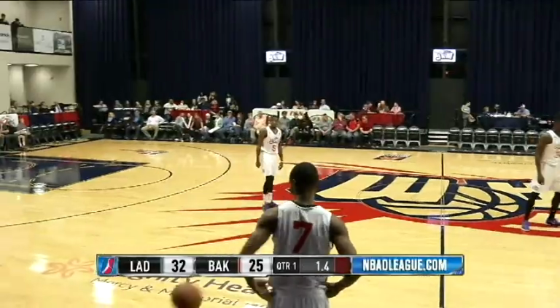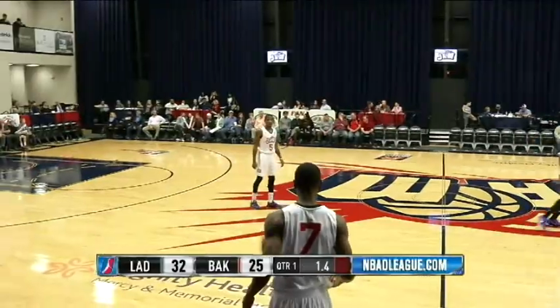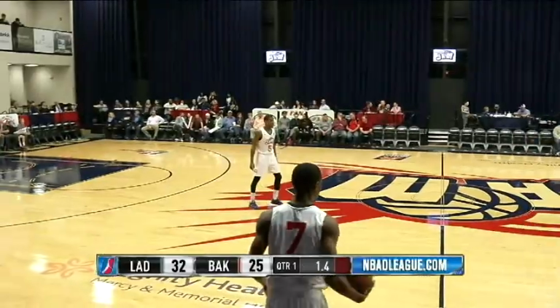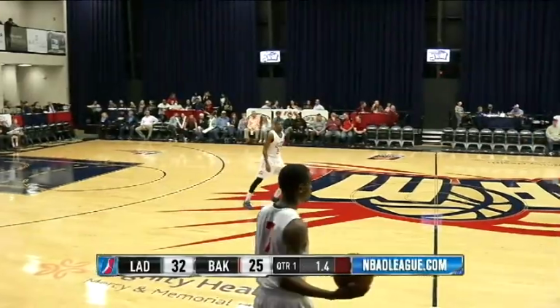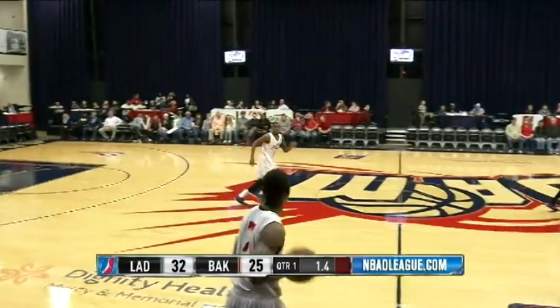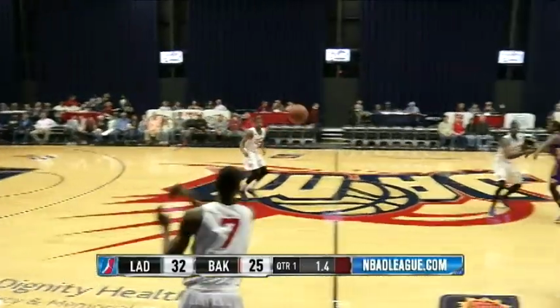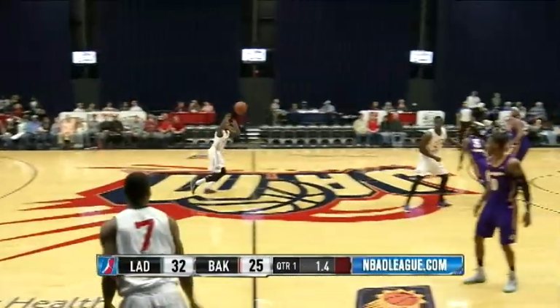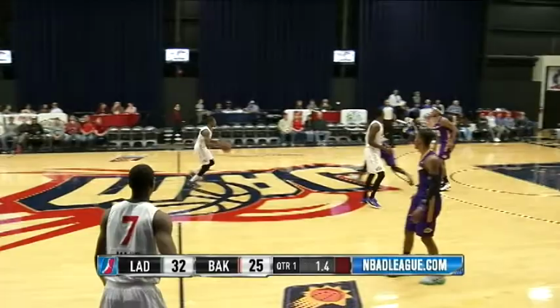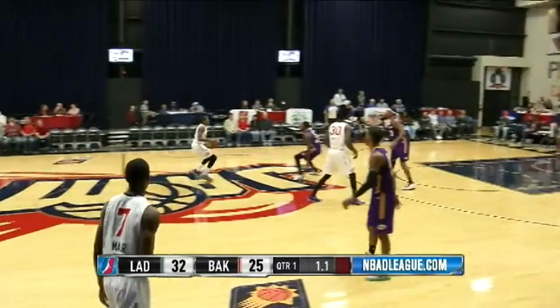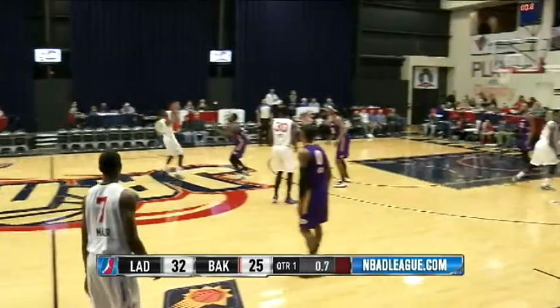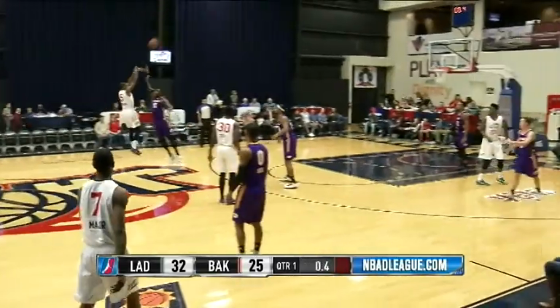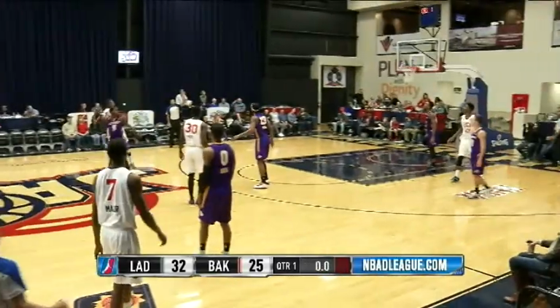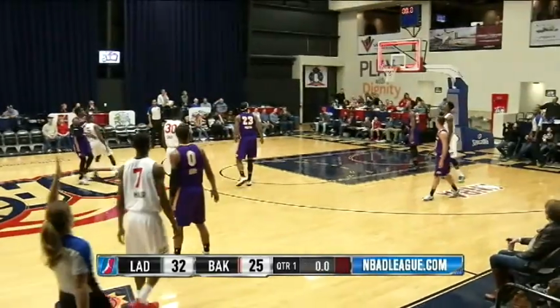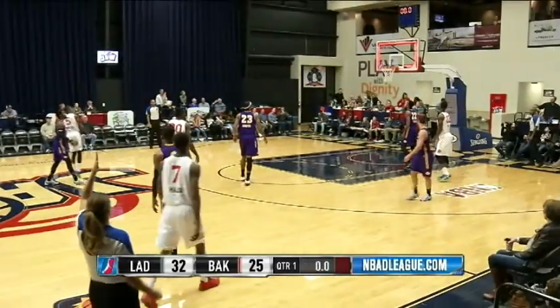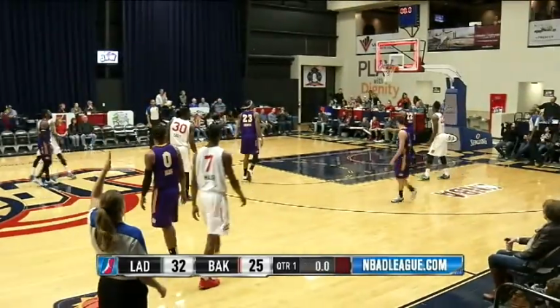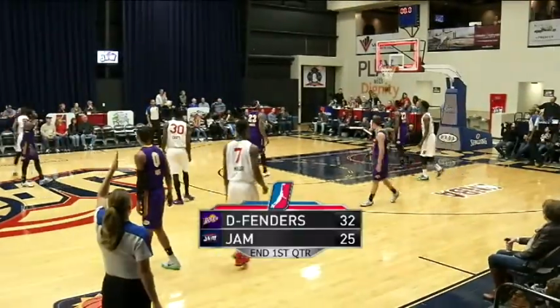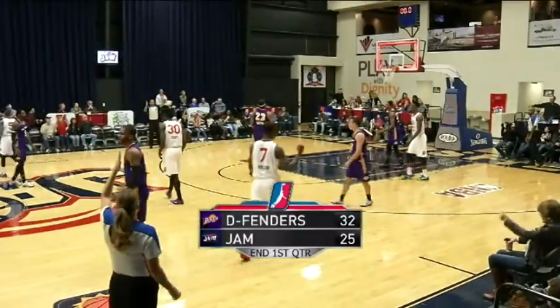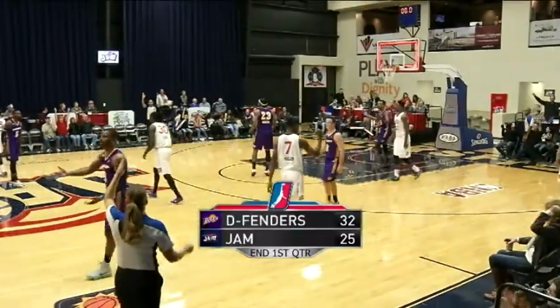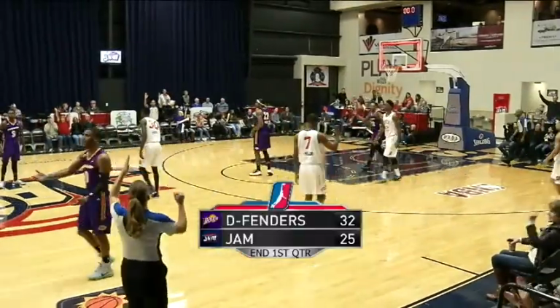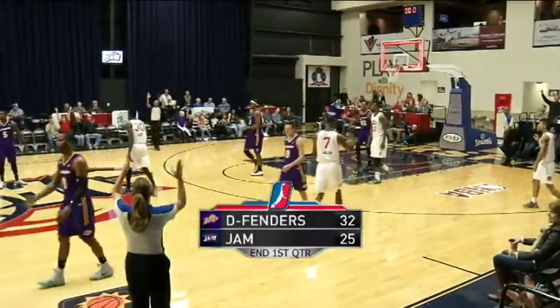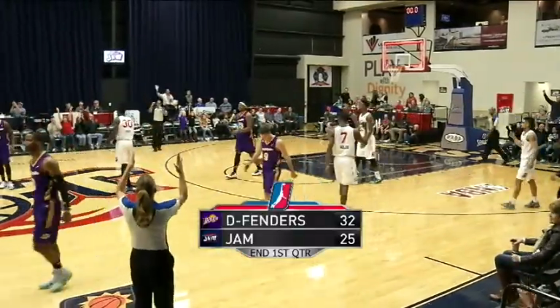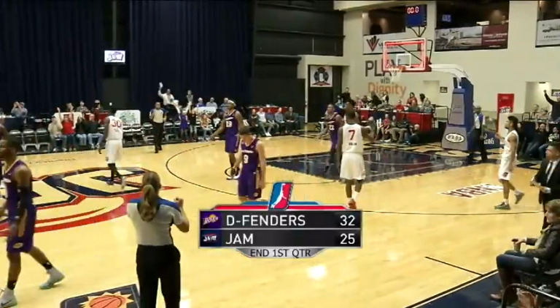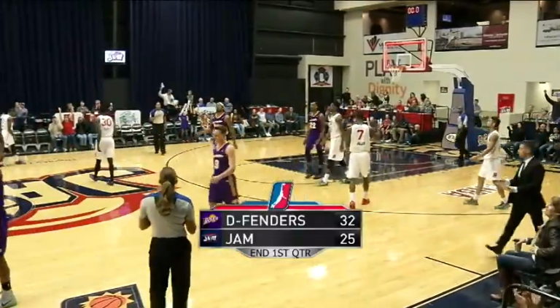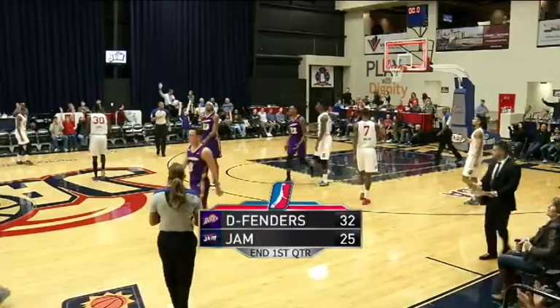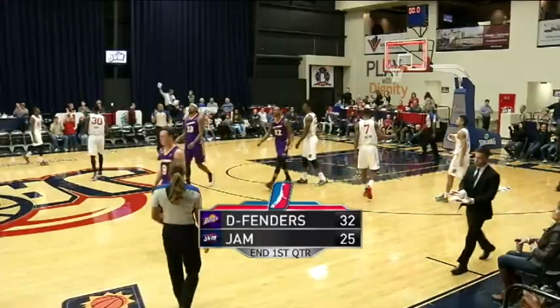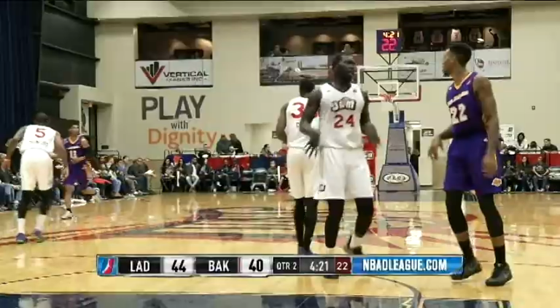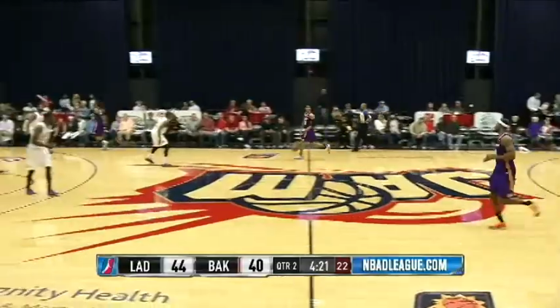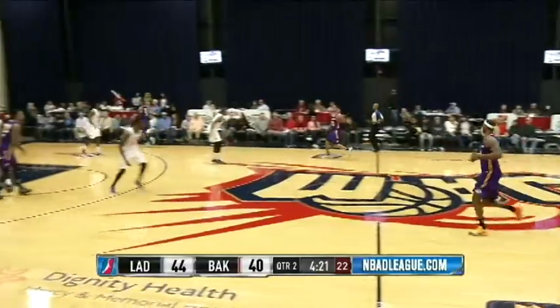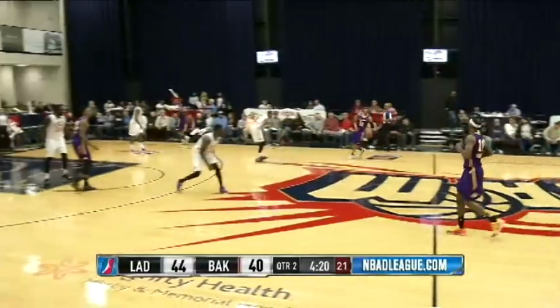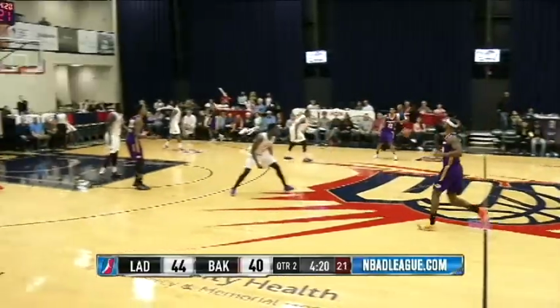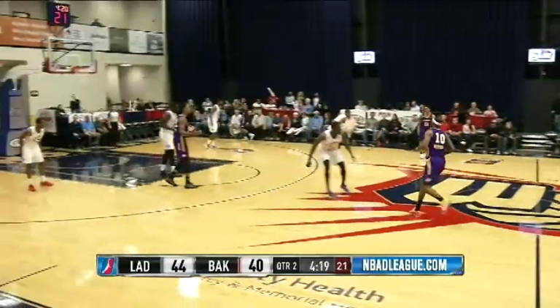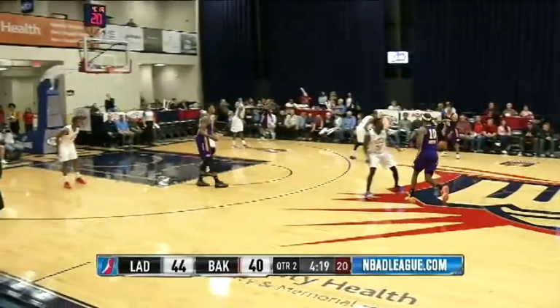See if Bakersfield has anything kind of drawn up for this occasion. Munford's going to heave it from way outside and he will get it to go. Good ball movement last couple of possessions by the Jam.